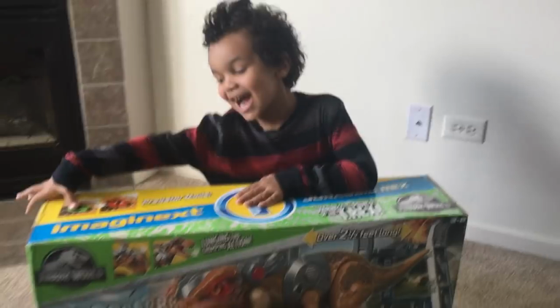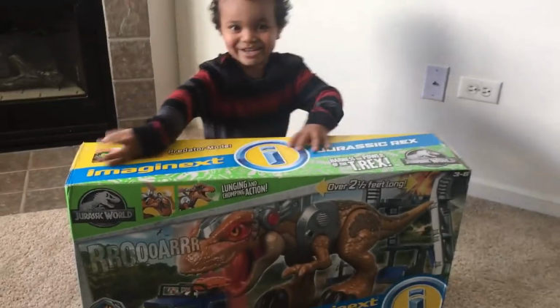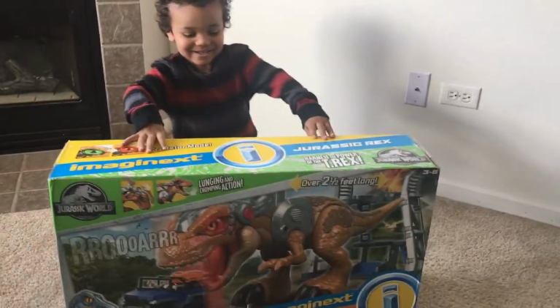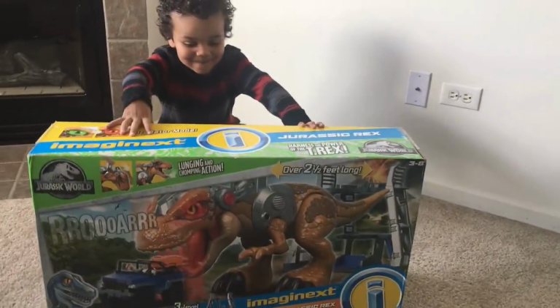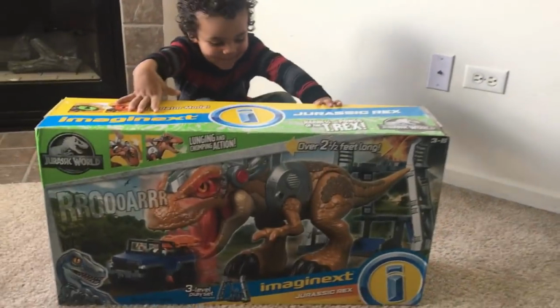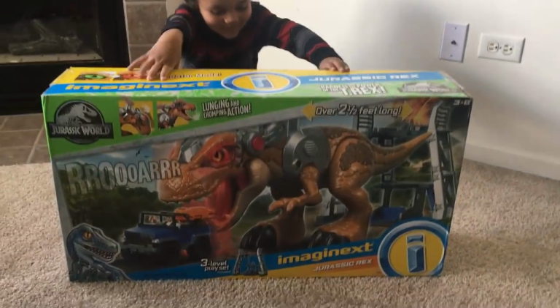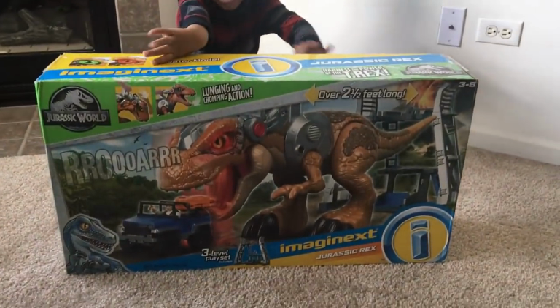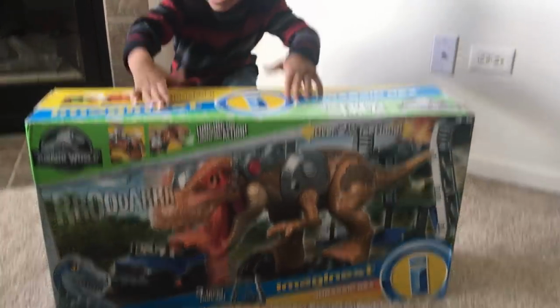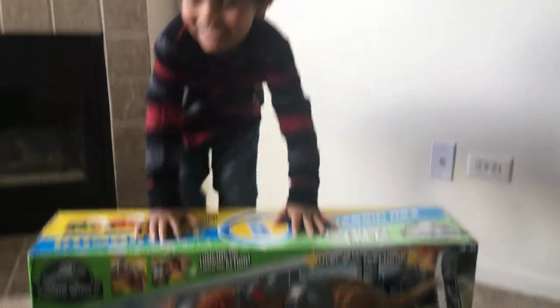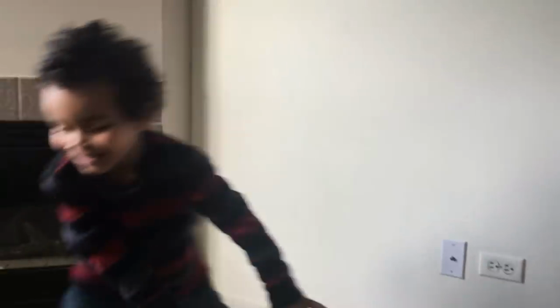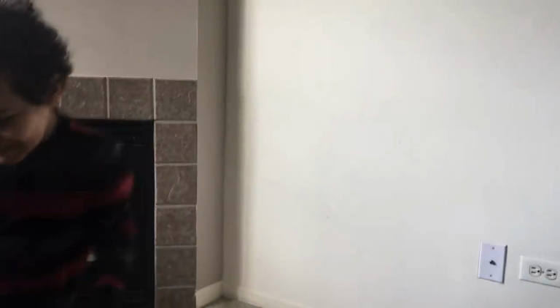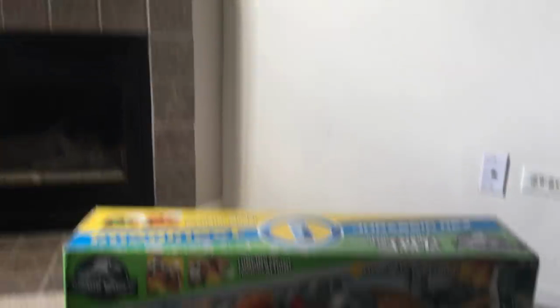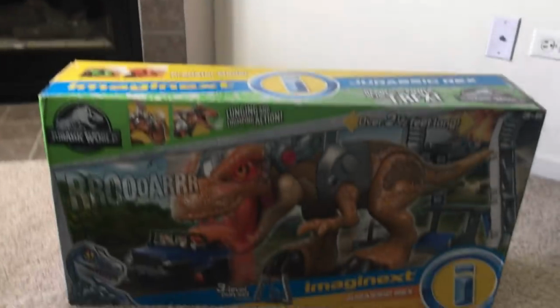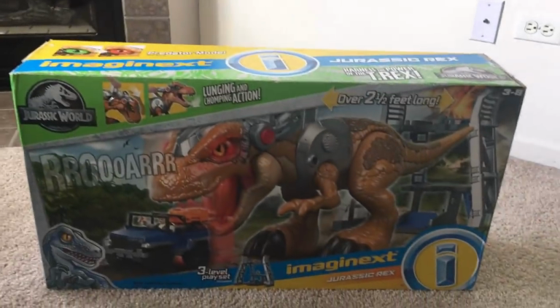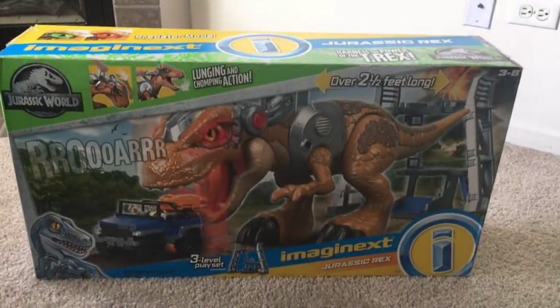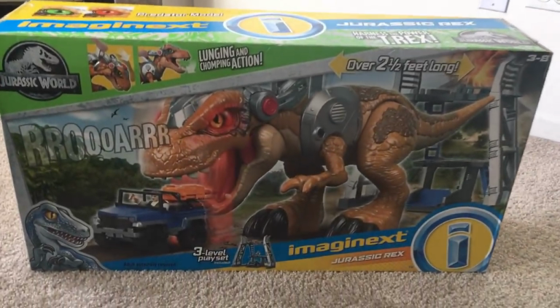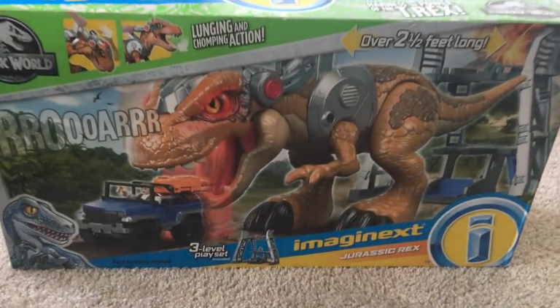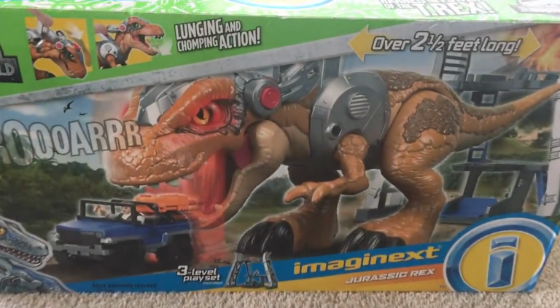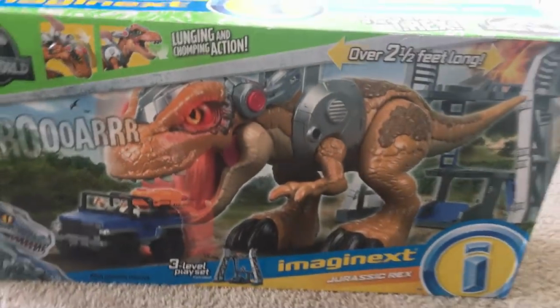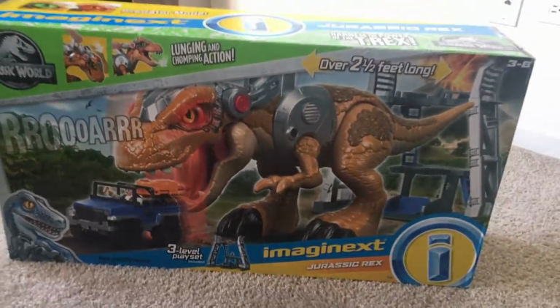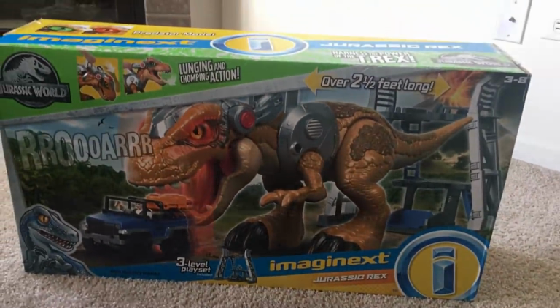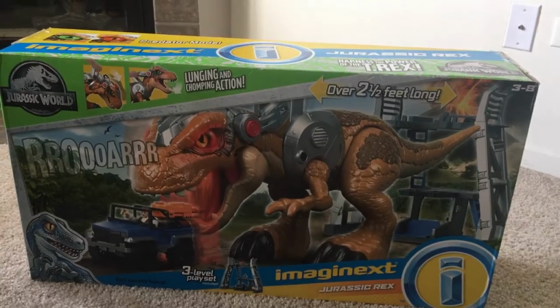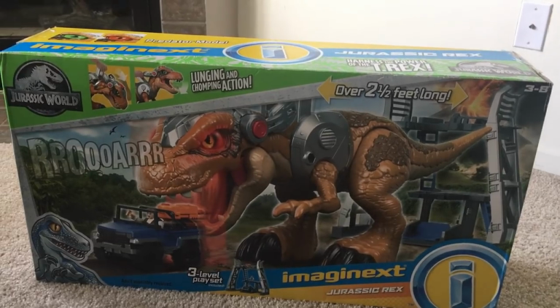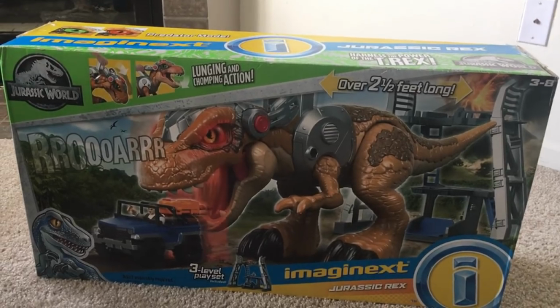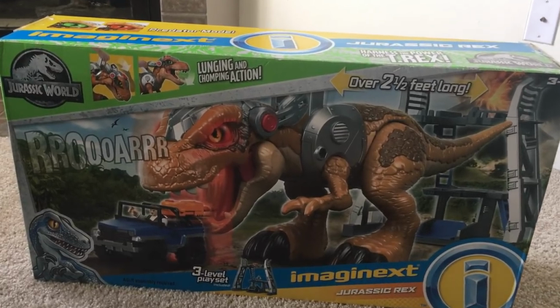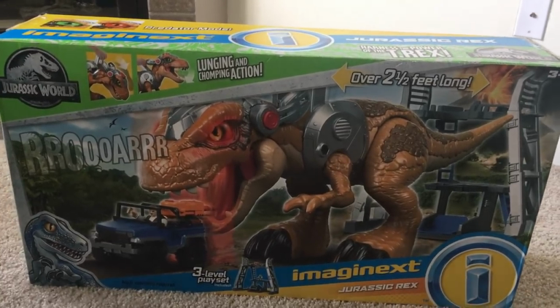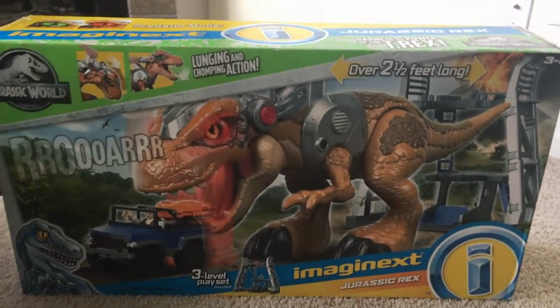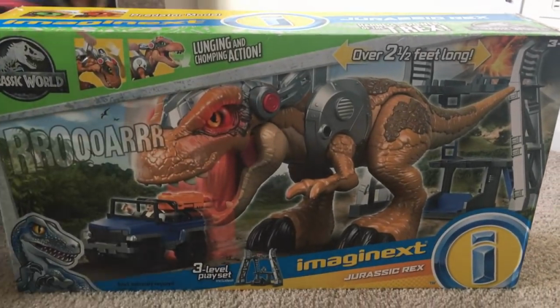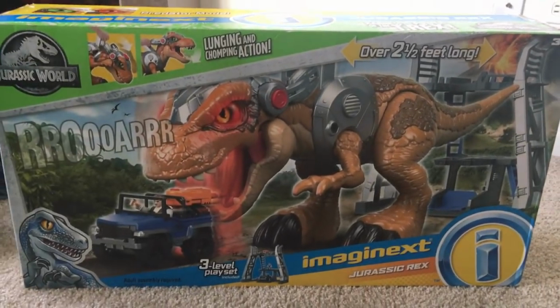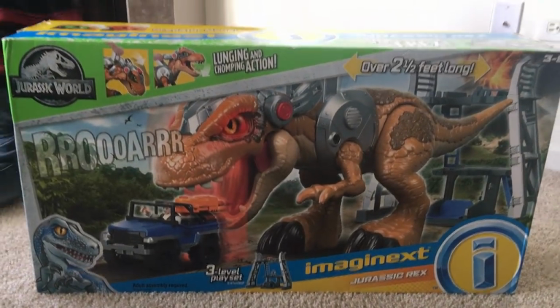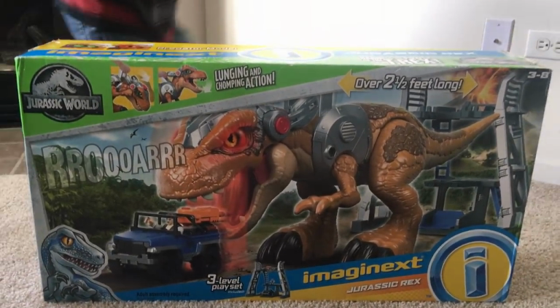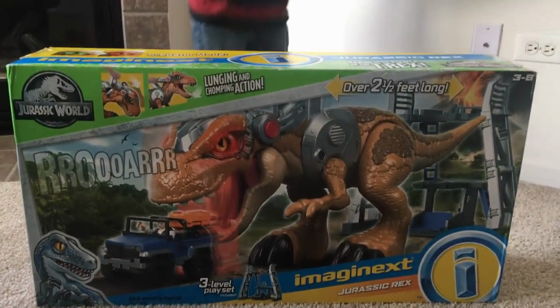Hi you two! Hi! Hi! I'm getting my Jurassic Park. So today we're going to review the Imaginex Jurassic World Jurassic Rex.